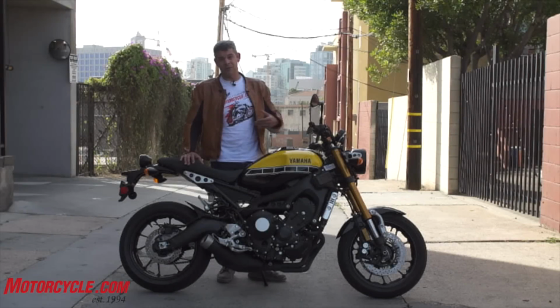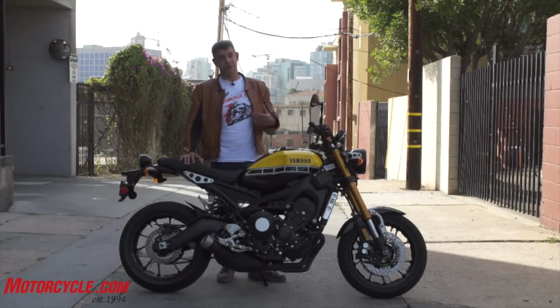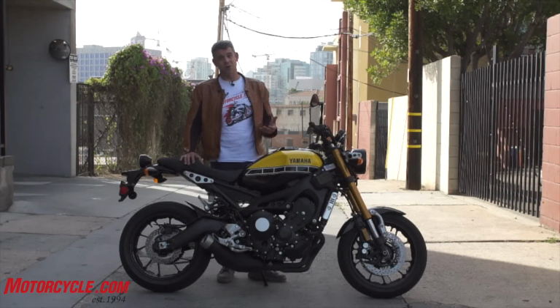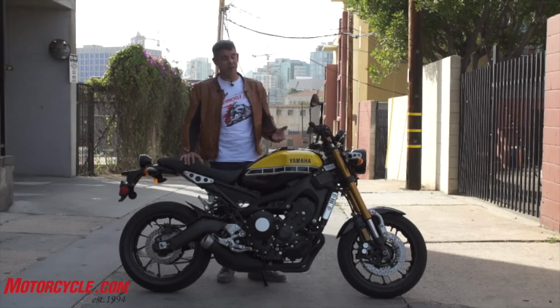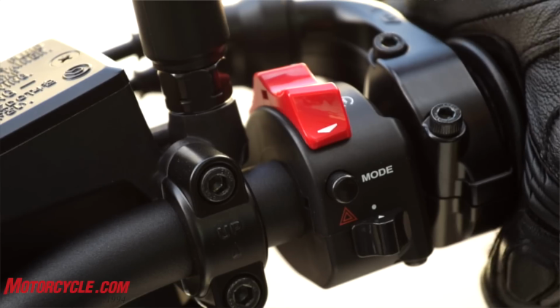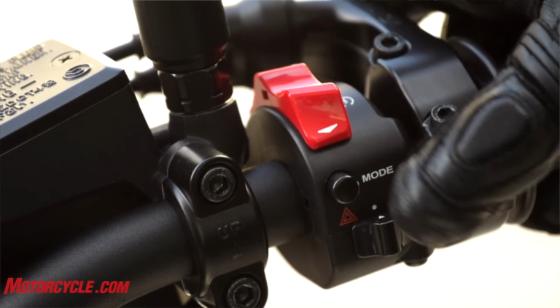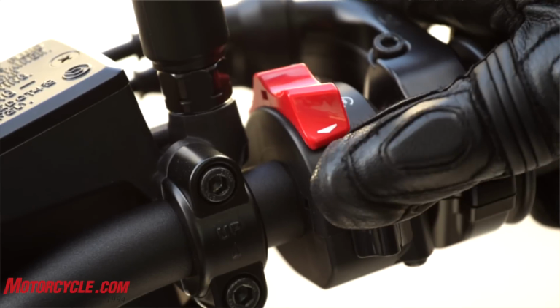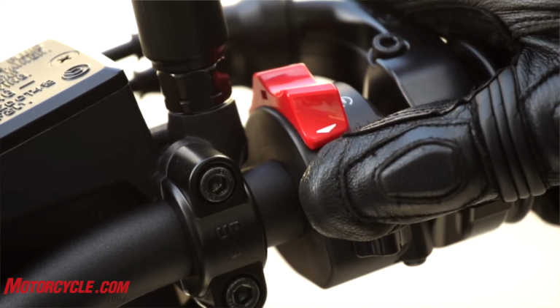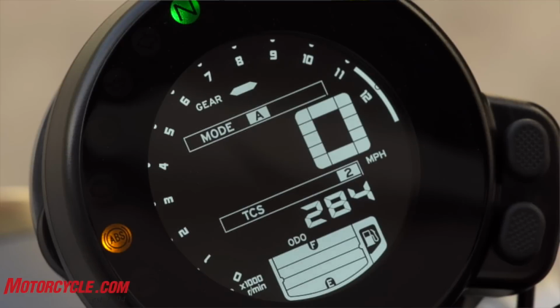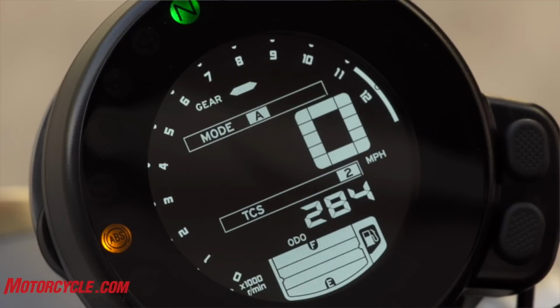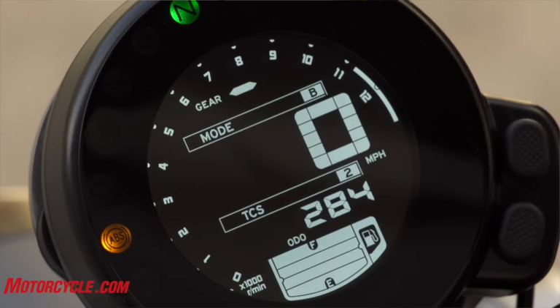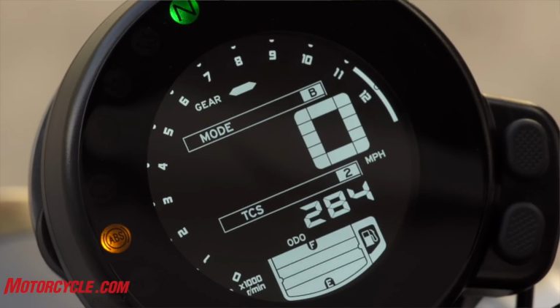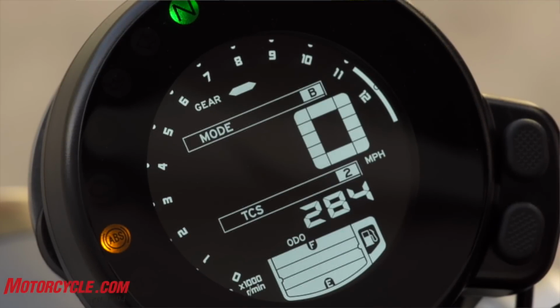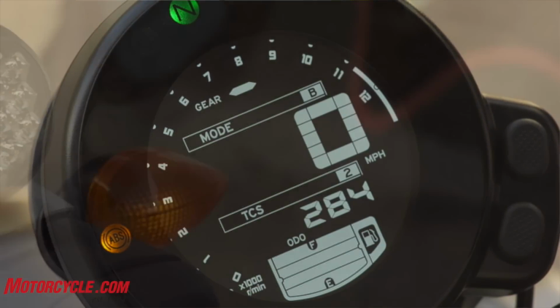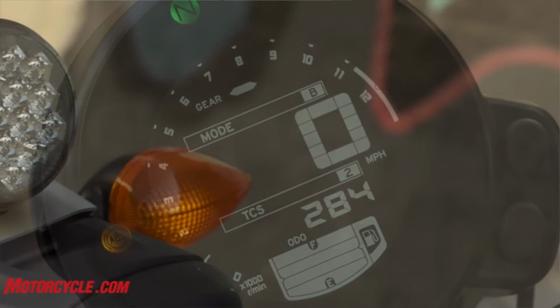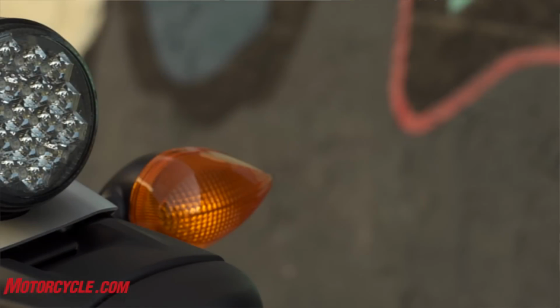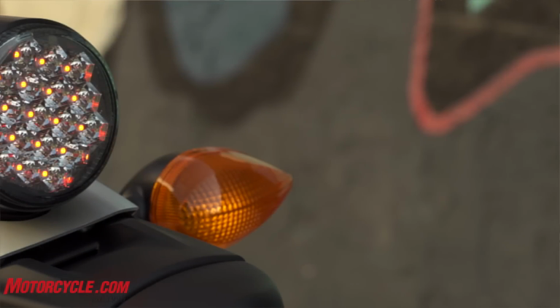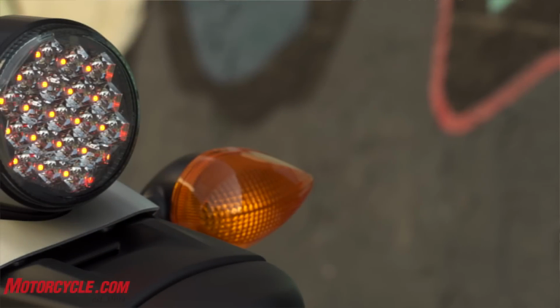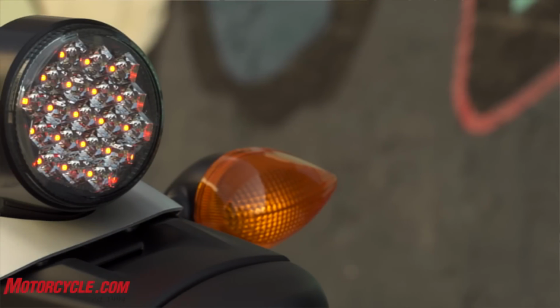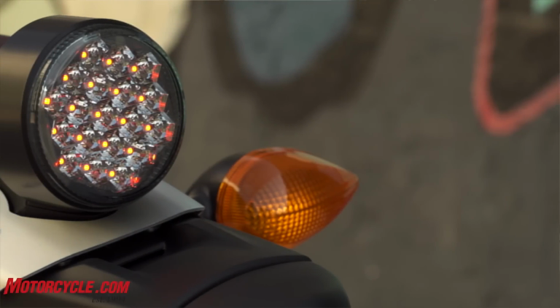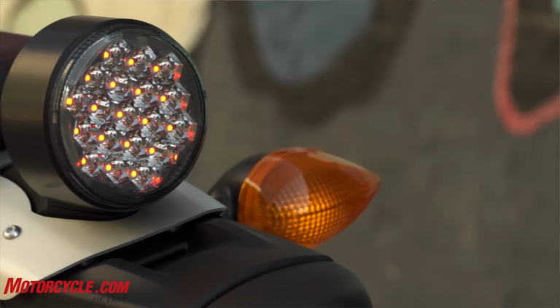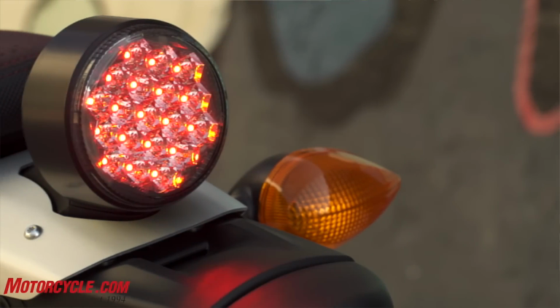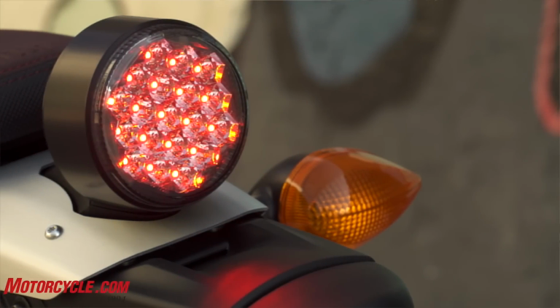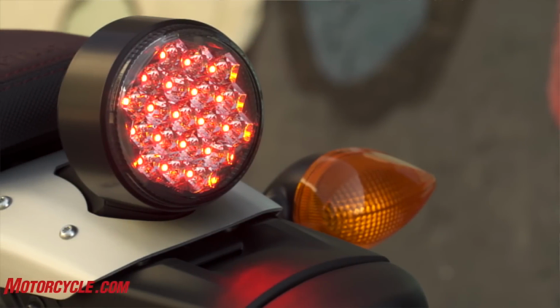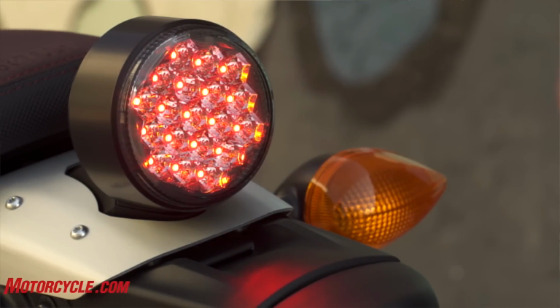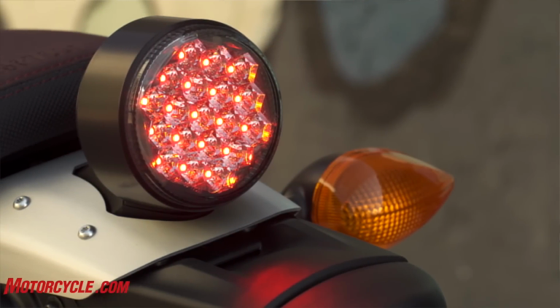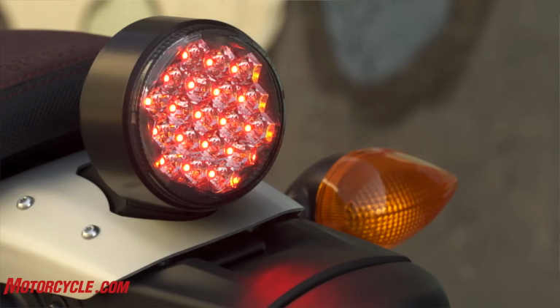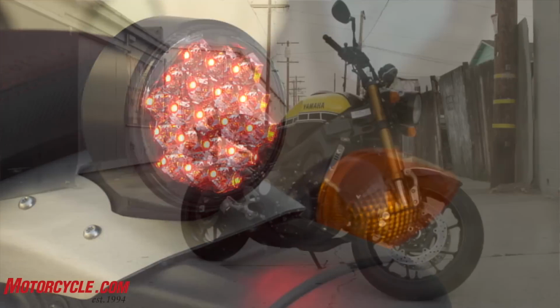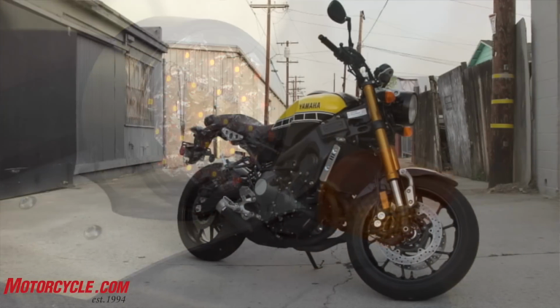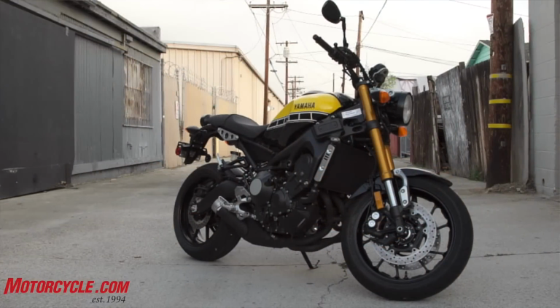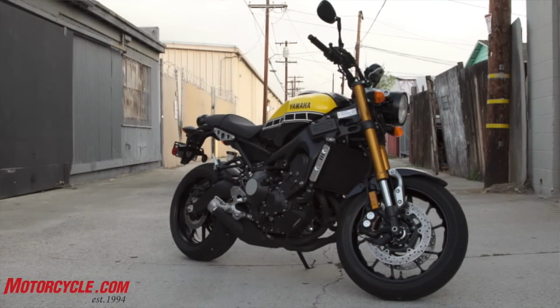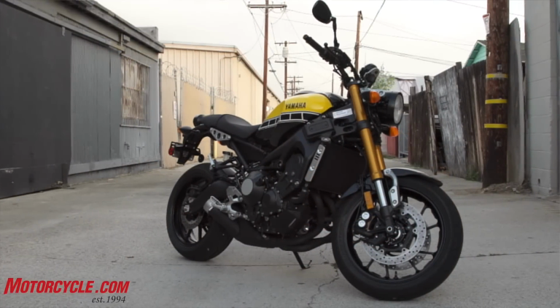Even for the first time riding the bike, I could make out everything. It's got a clock, TC, and ride mode. Same with the back tail light — it's got the round version LED back here. Pretty cool. It sticks with the 70s, 80s styling.